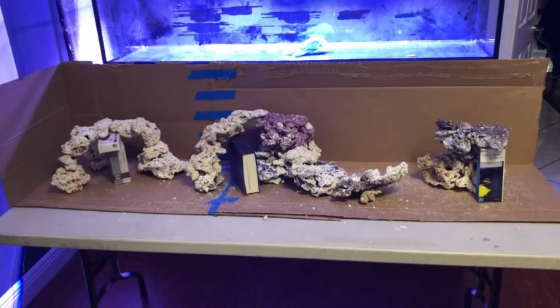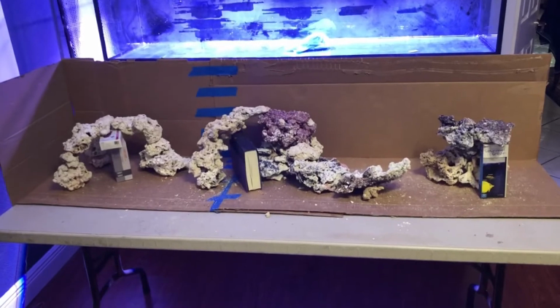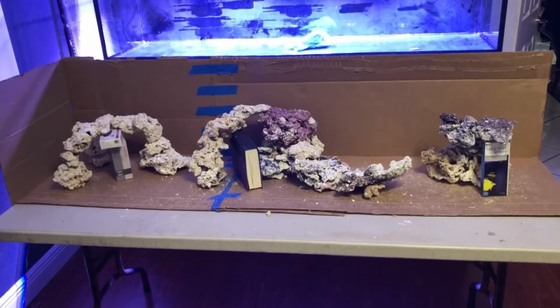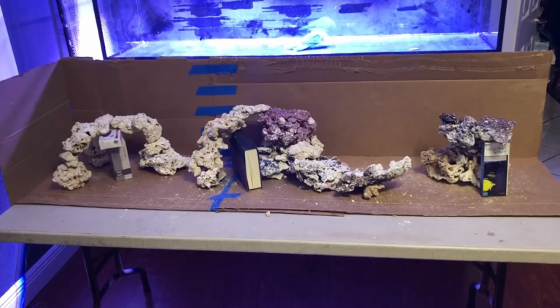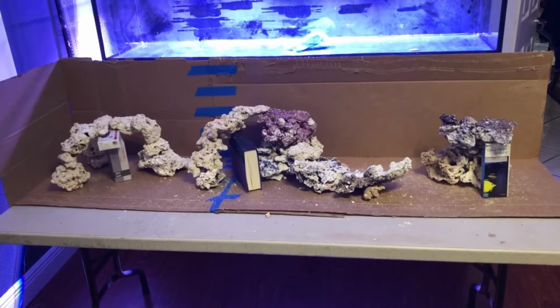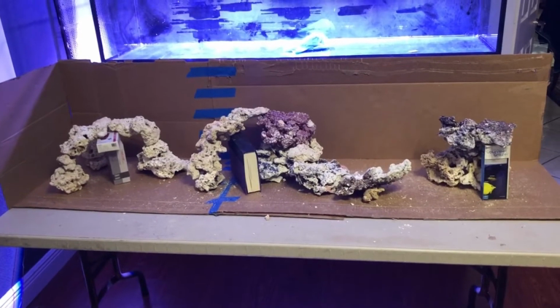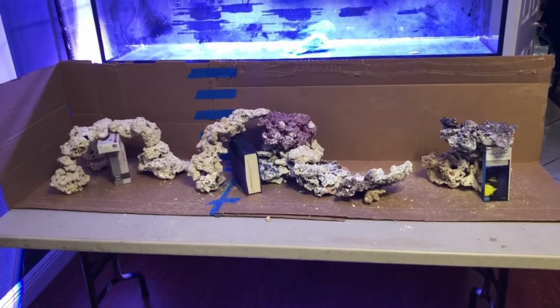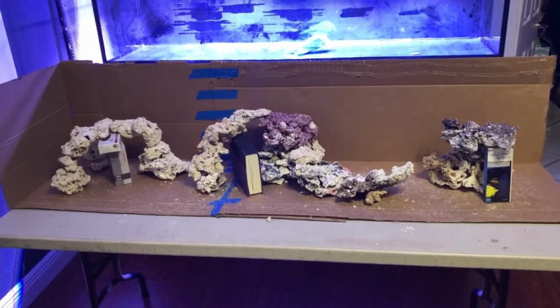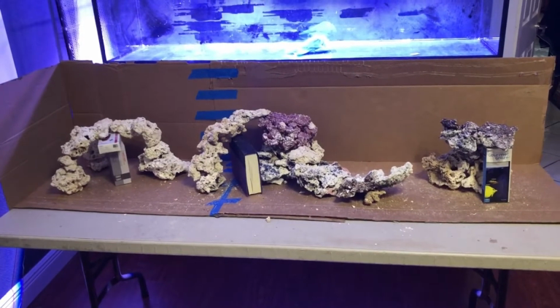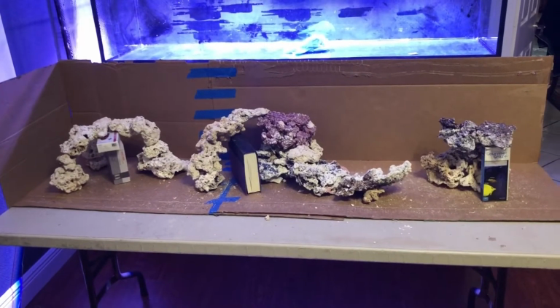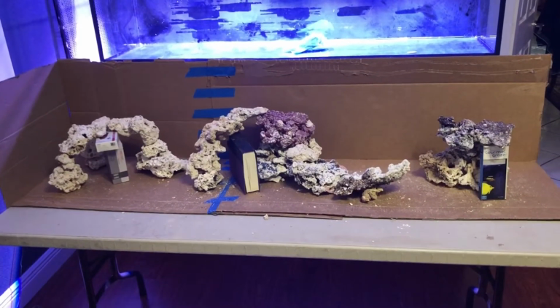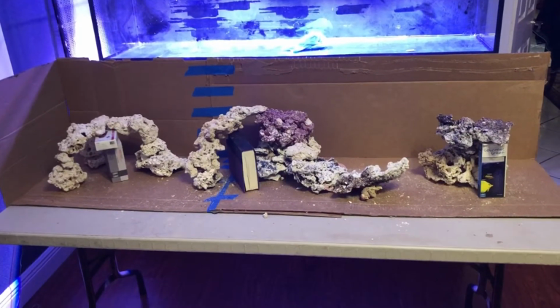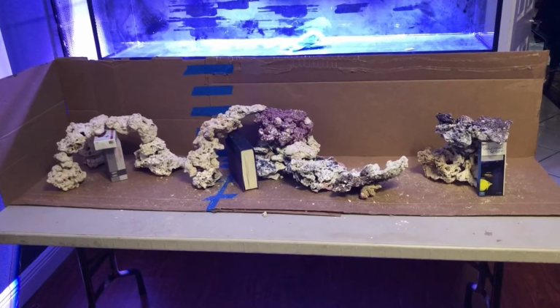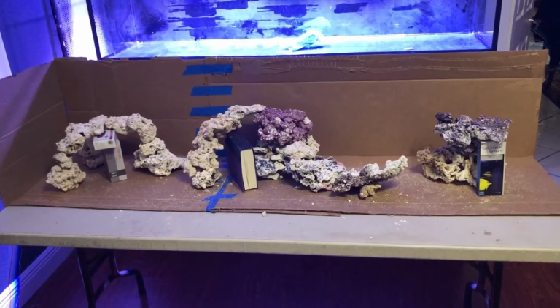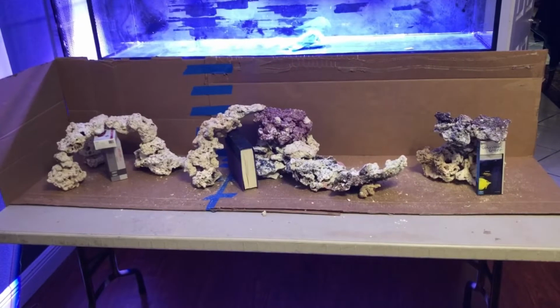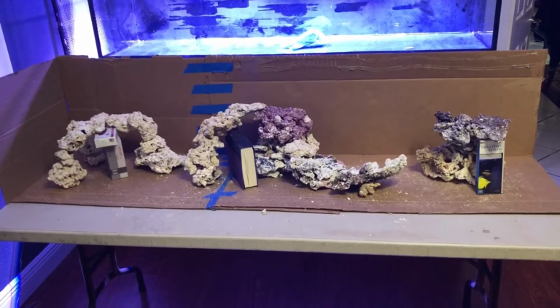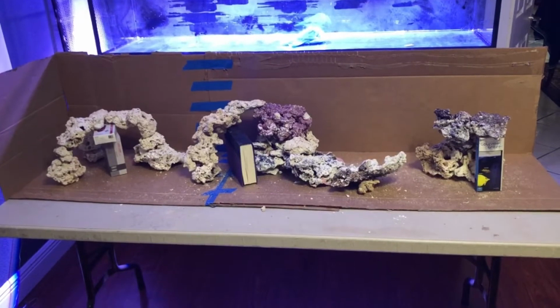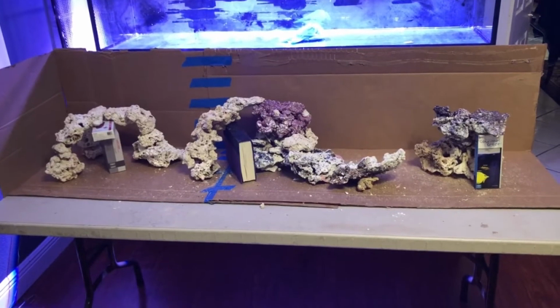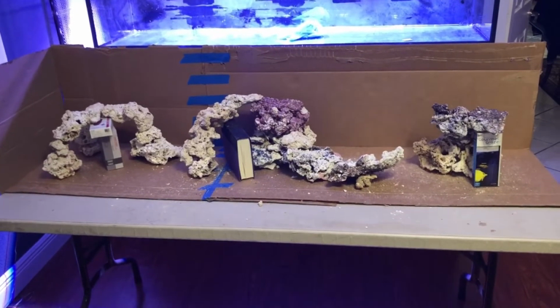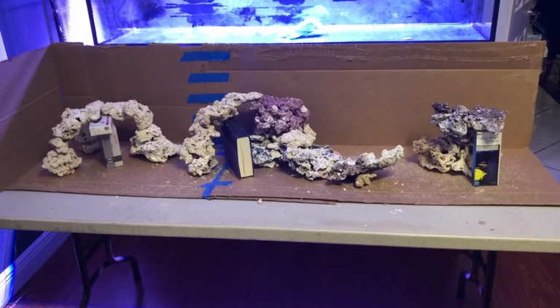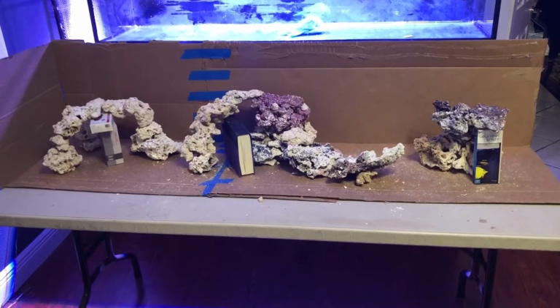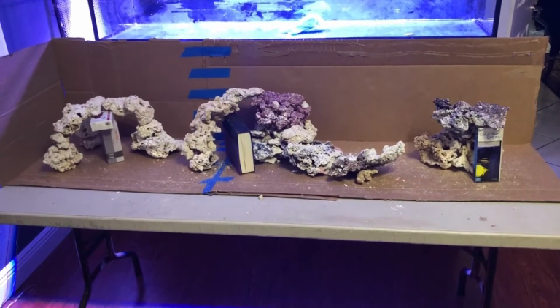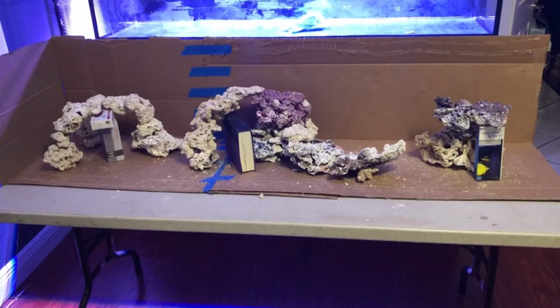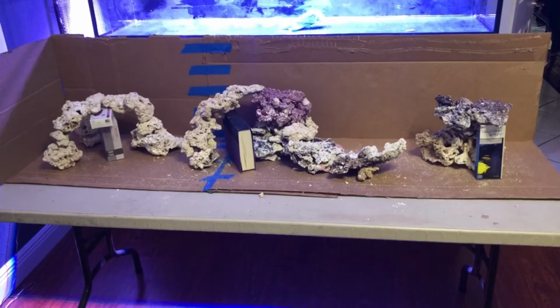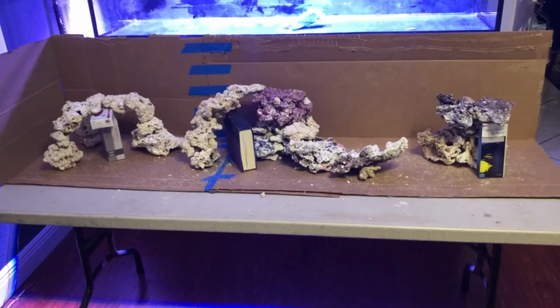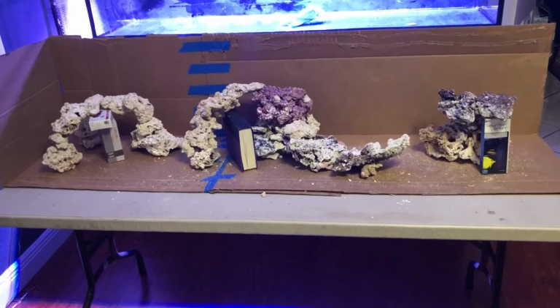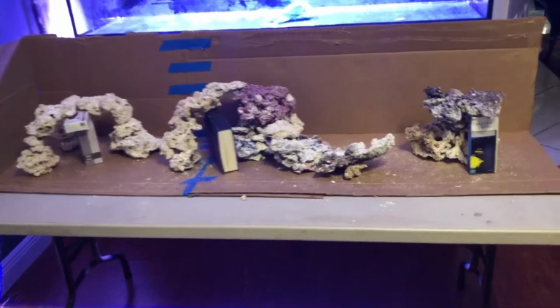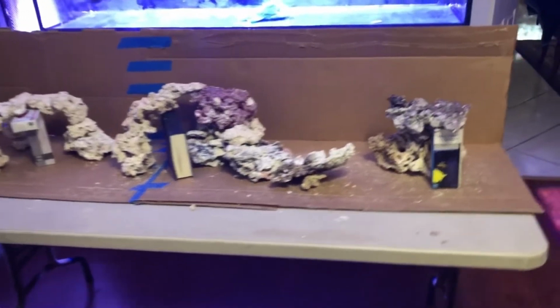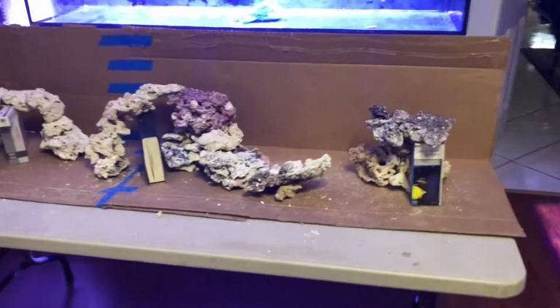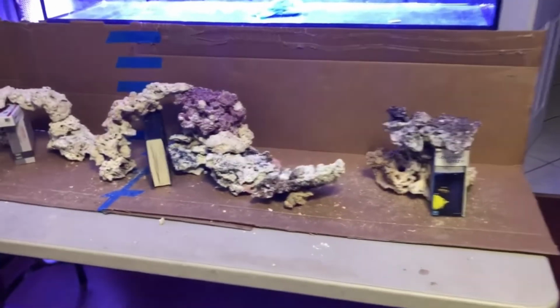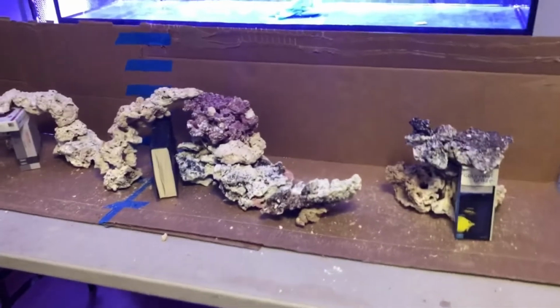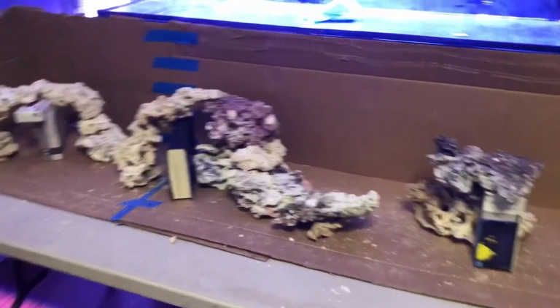Hey YouTube, this is my aquascape of my SR-120. I decided to aquascape outside of the fish tank because it would be easier to do, and since I had to glue down rocks together anyway.